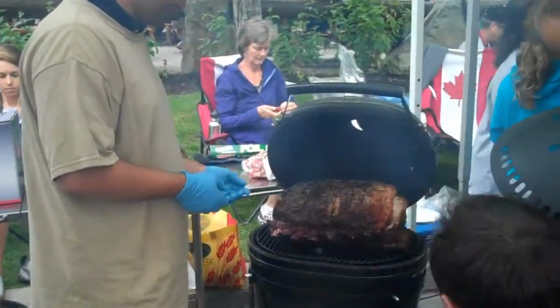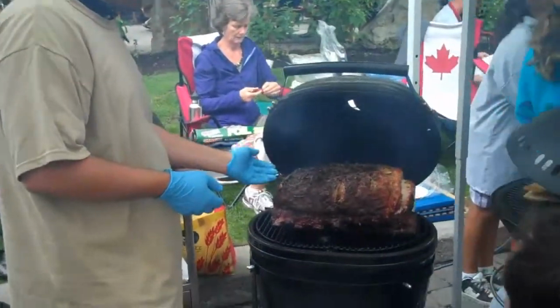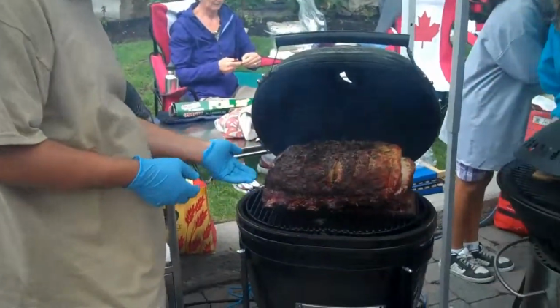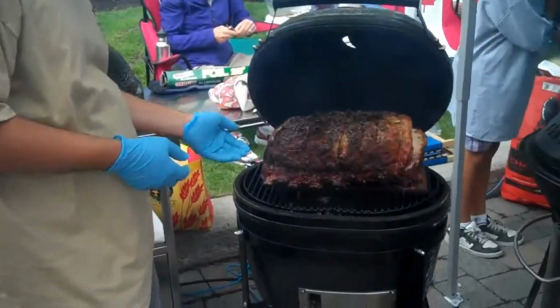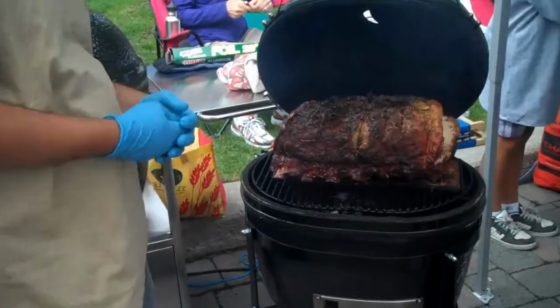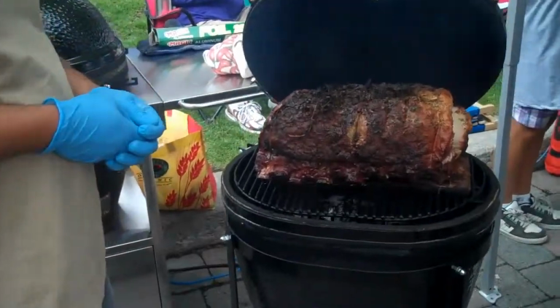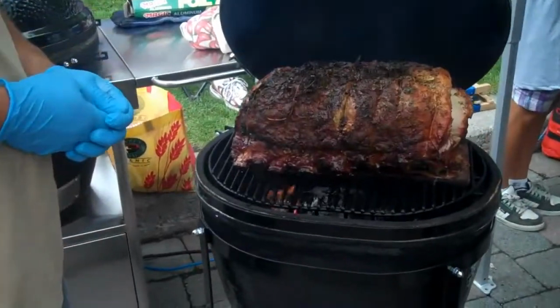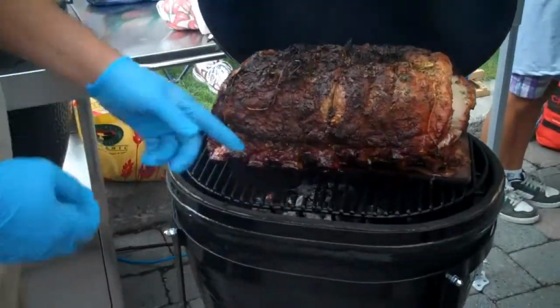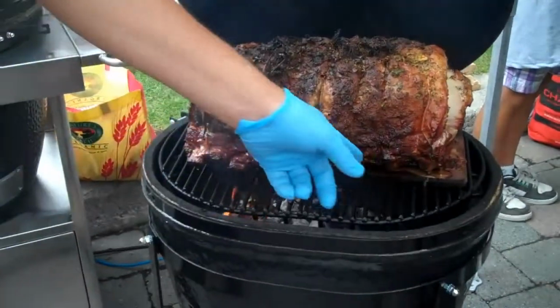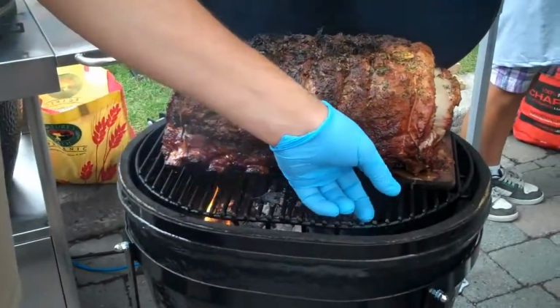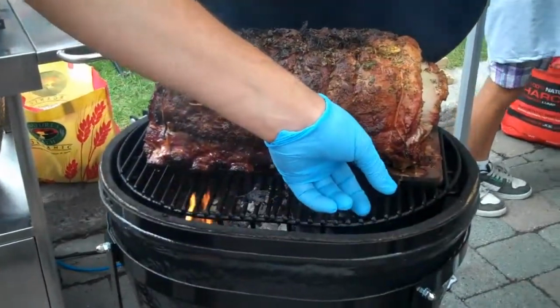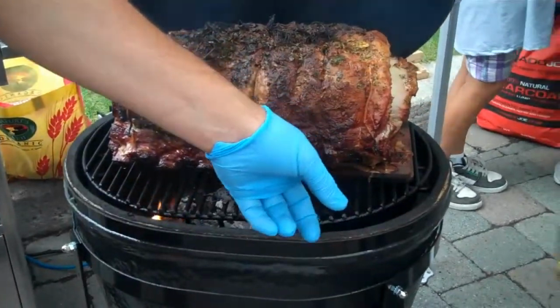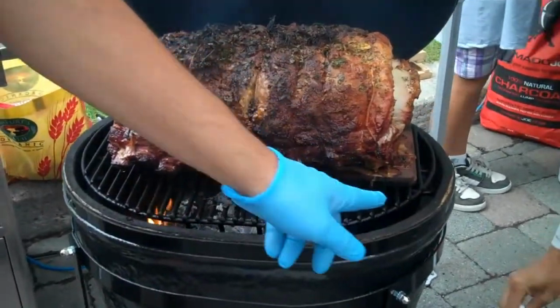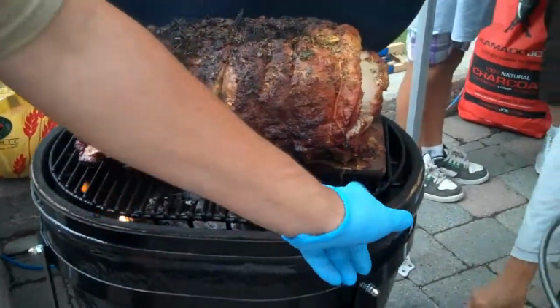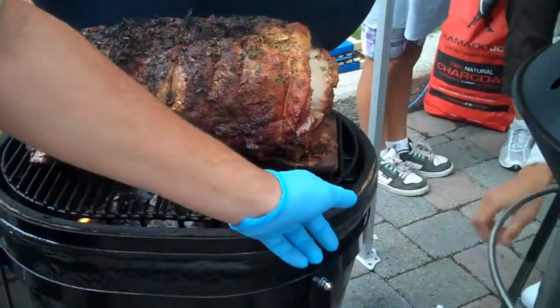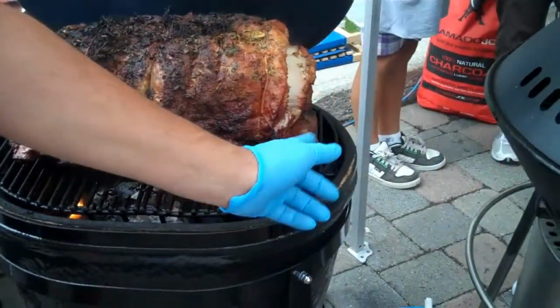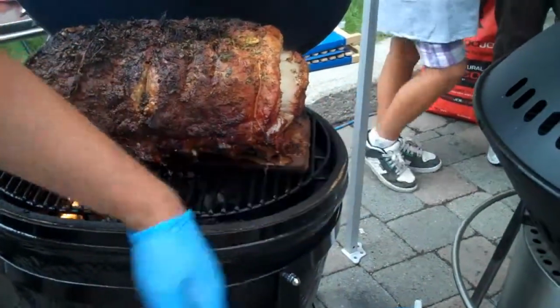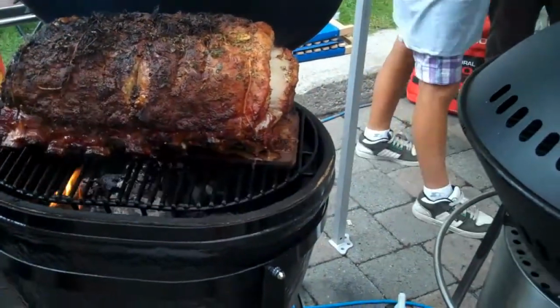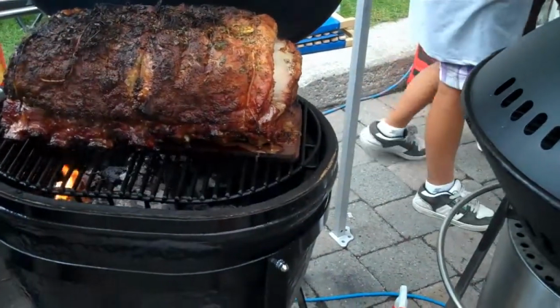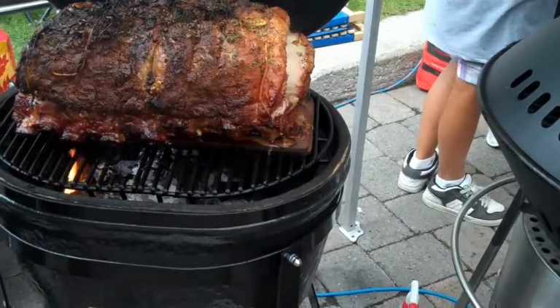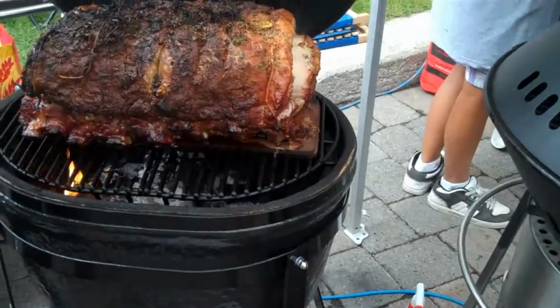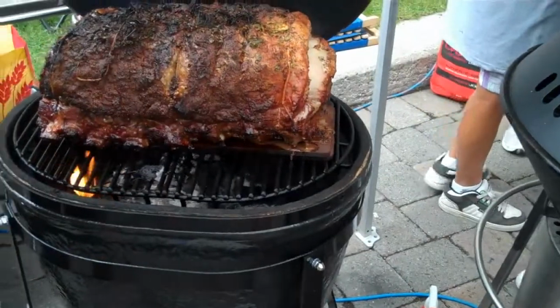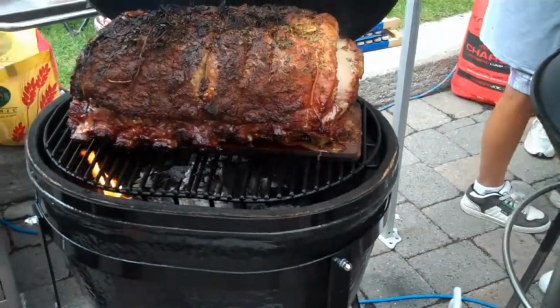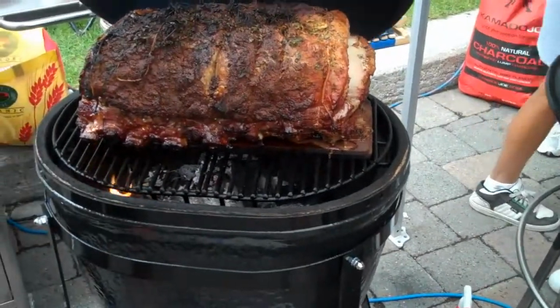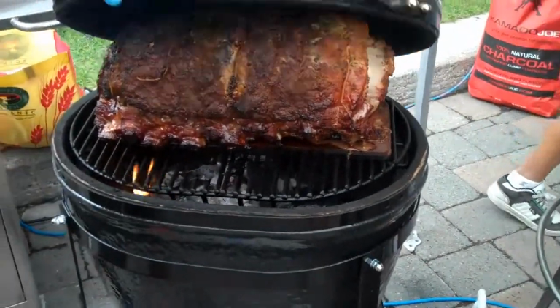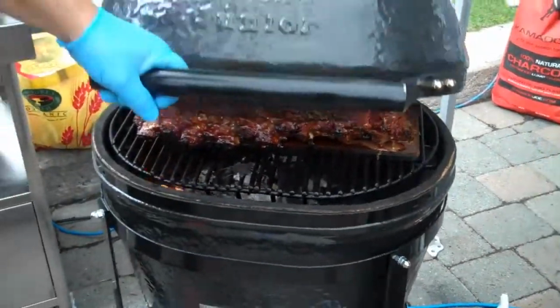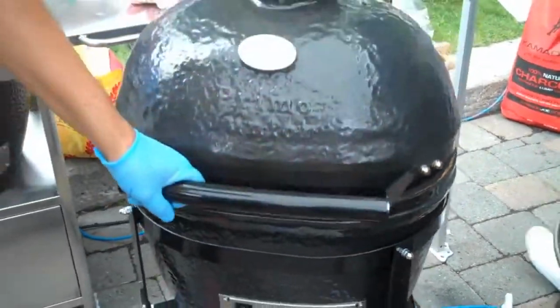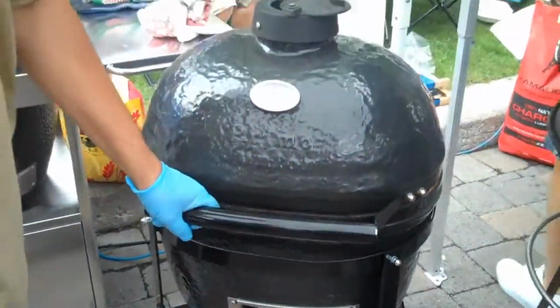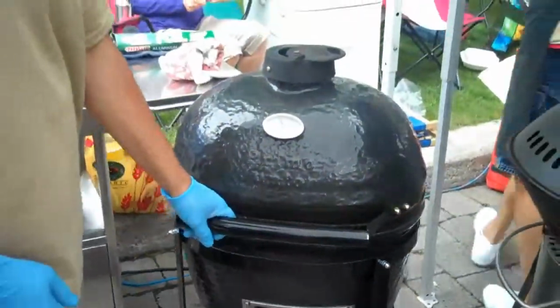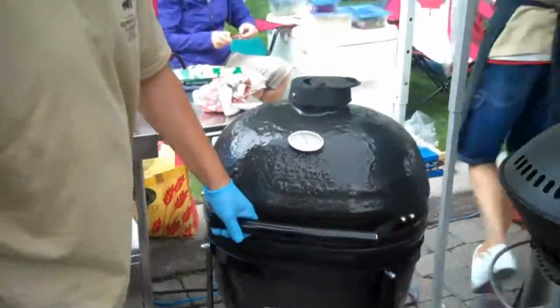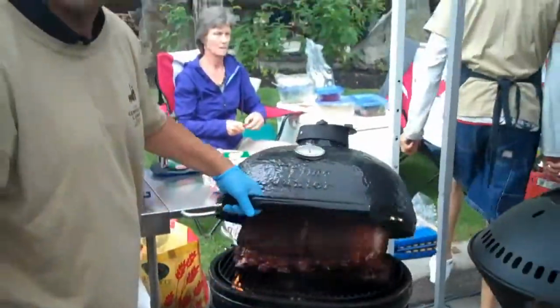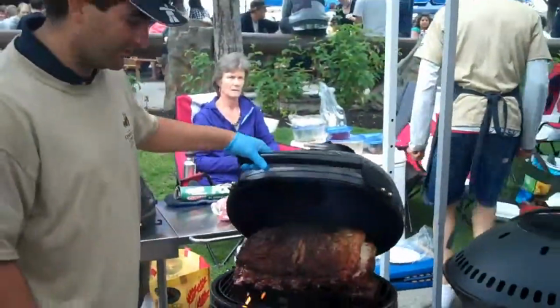It folds in. We plank it on a cedar plank. We put a couple of planks because we knew it was going to be big and it's going to be on there for a while. So it fits just right — we're using every inch of that barbecue.